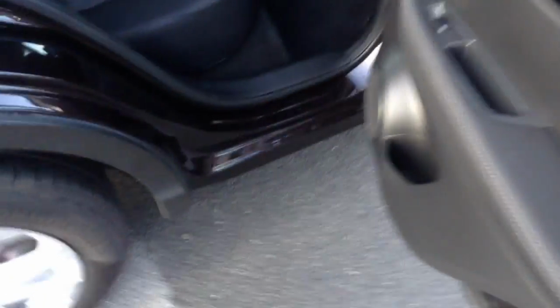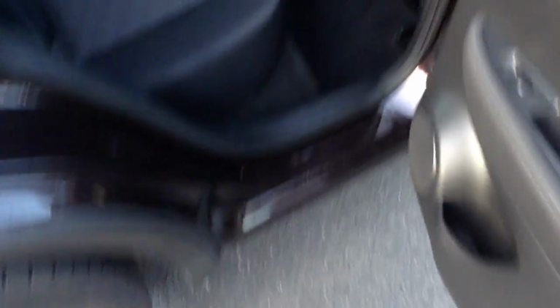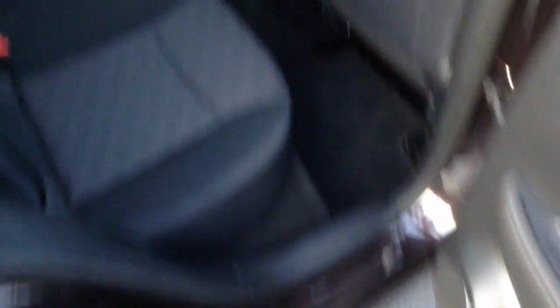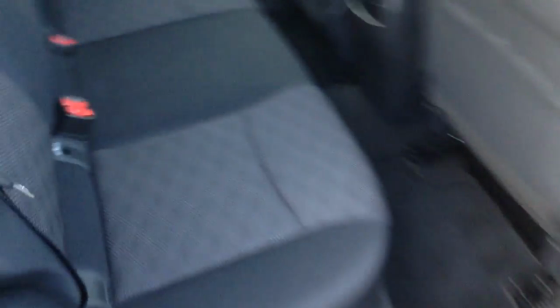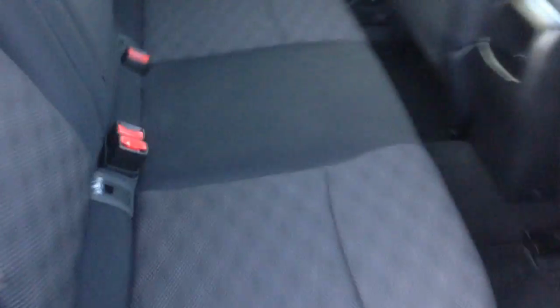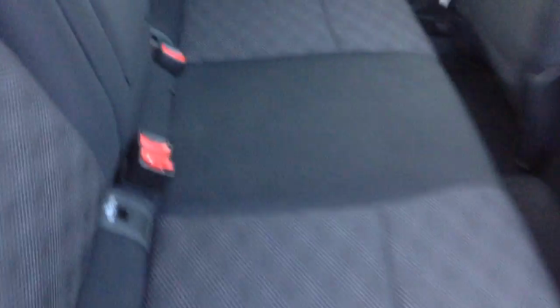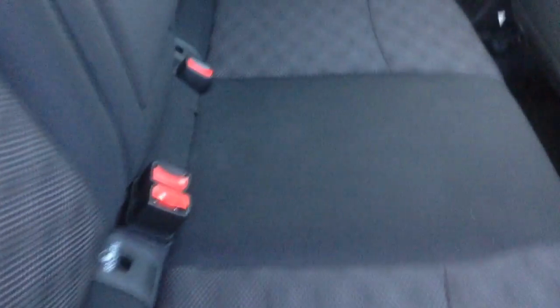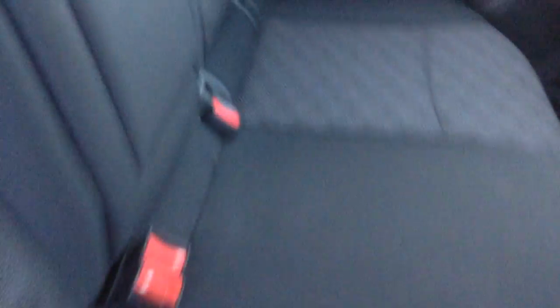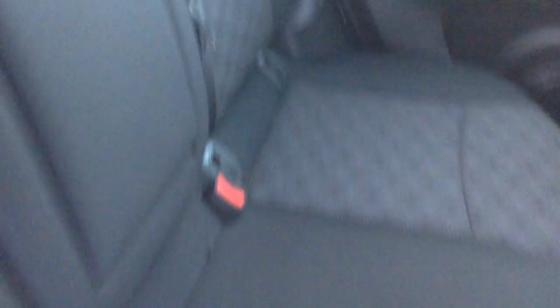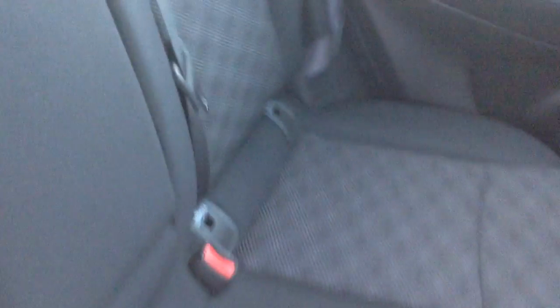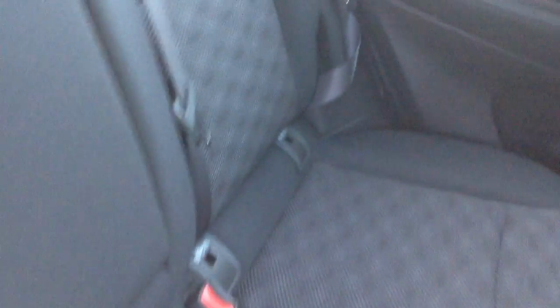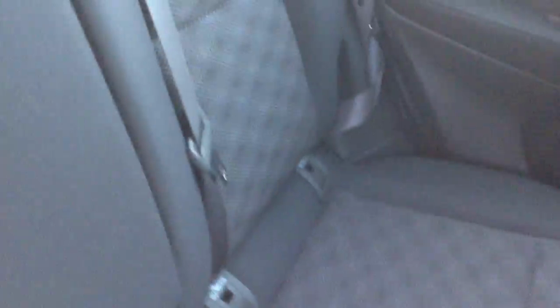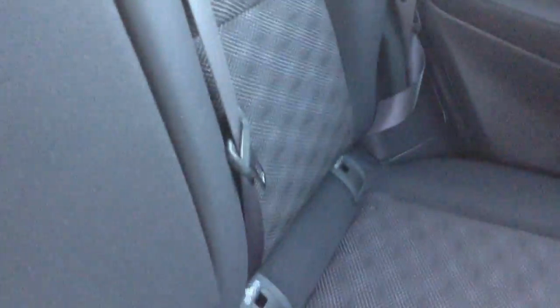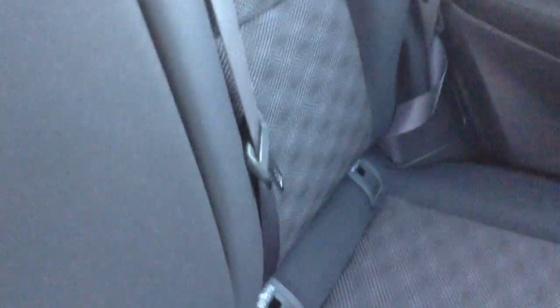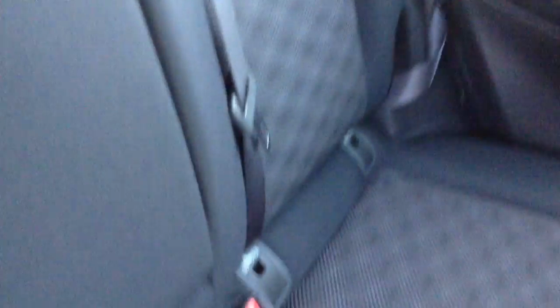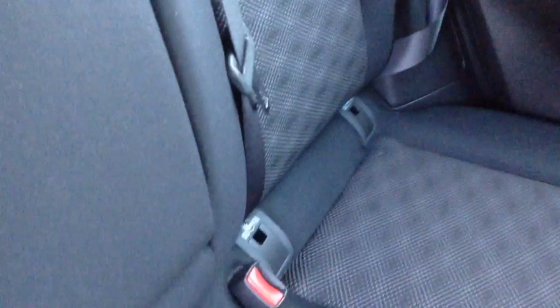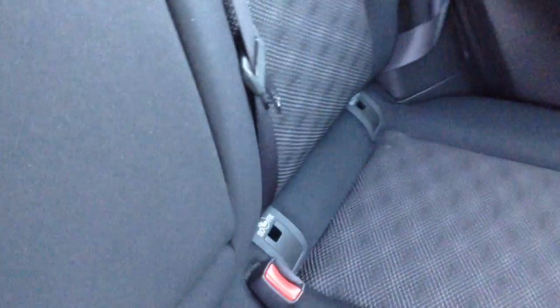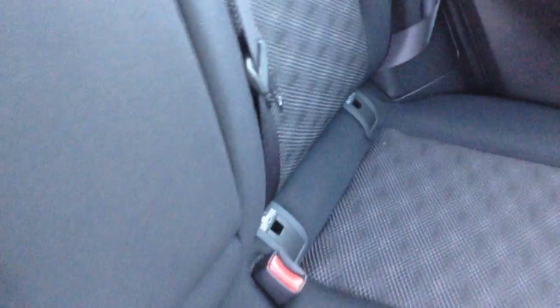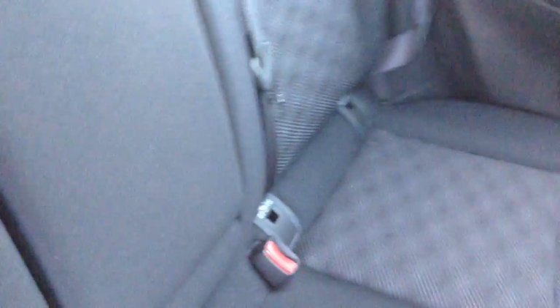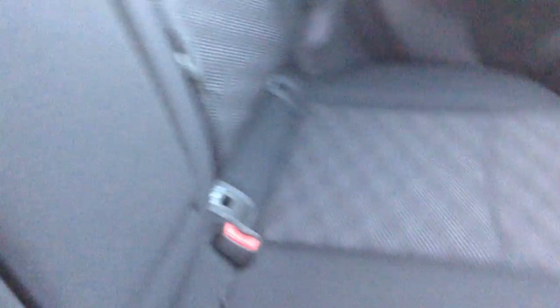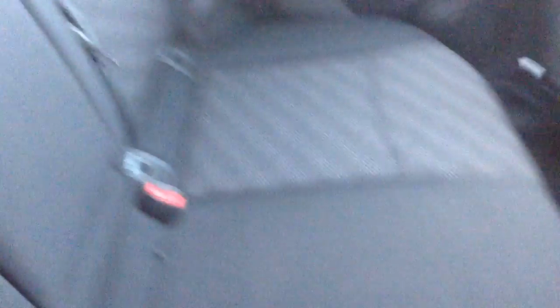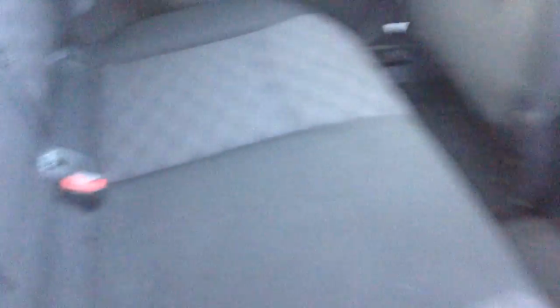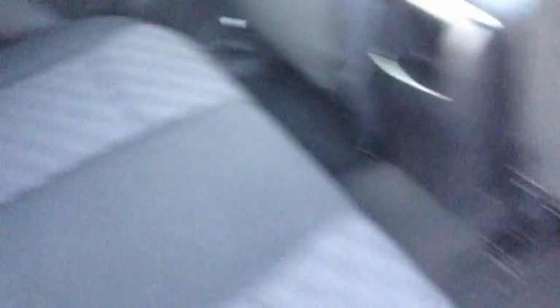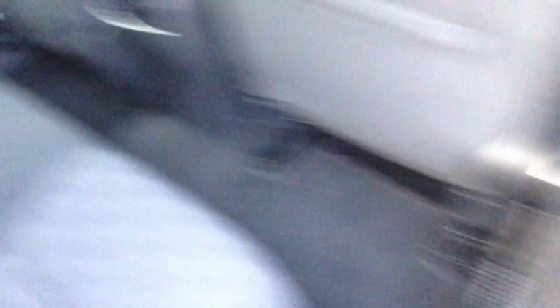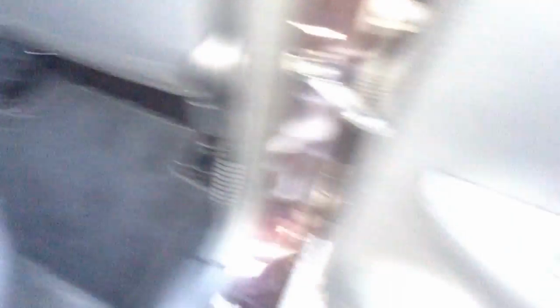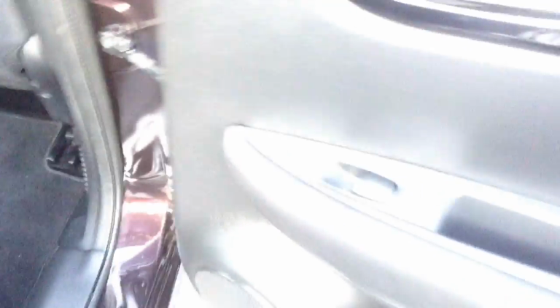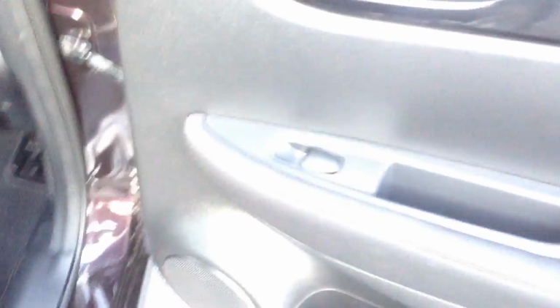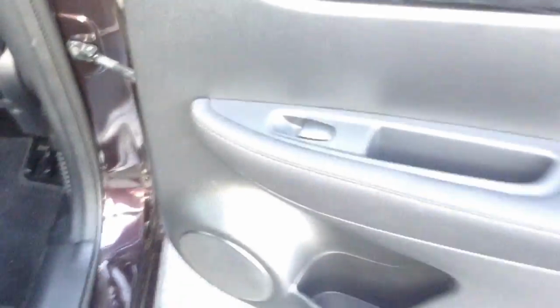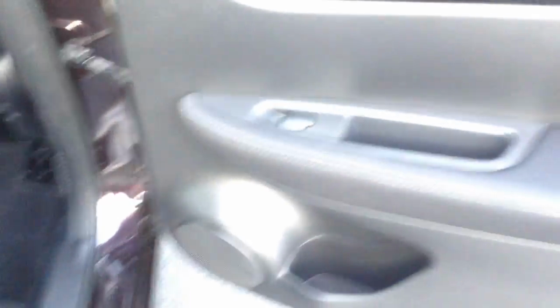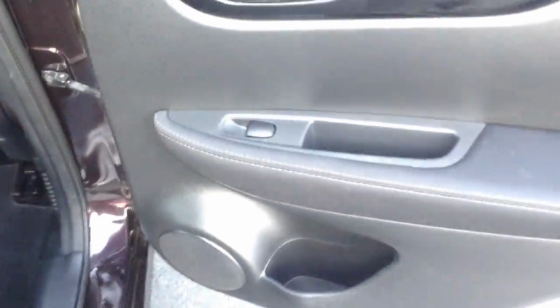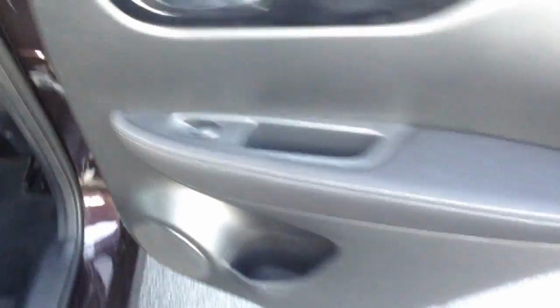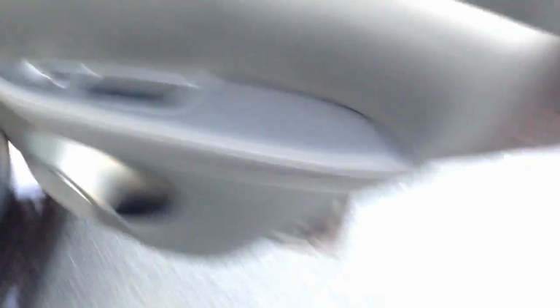Coming to the rear of the car the upholstery is all in very nice condition. We've also got the ISOFIX there for securing the child seats. And electric windows in the back as well.